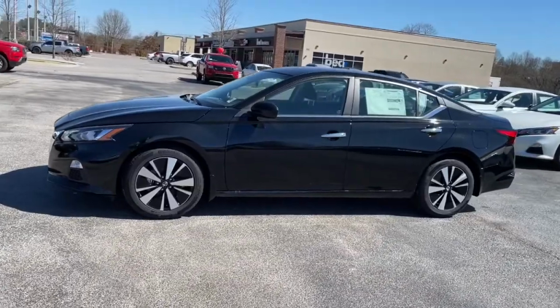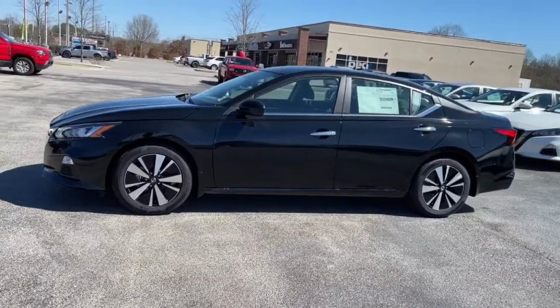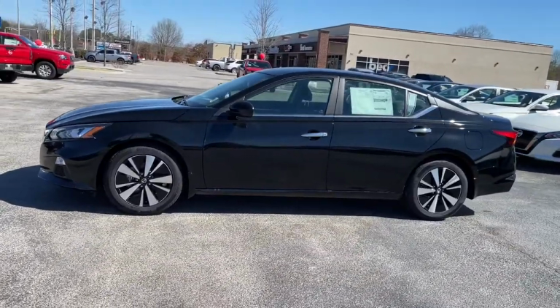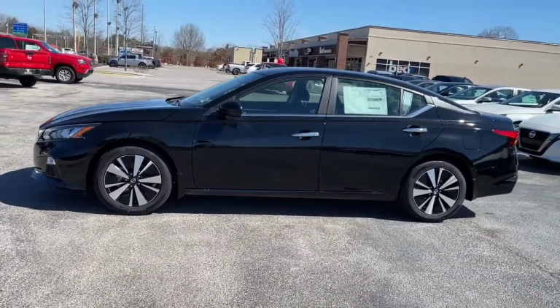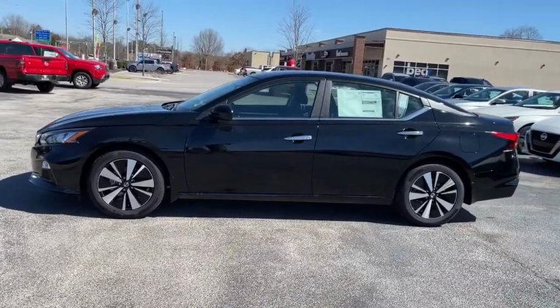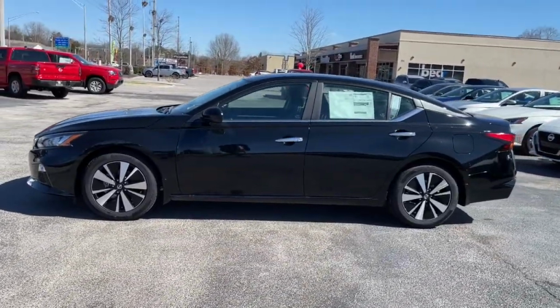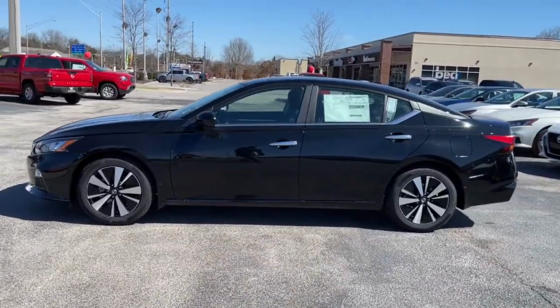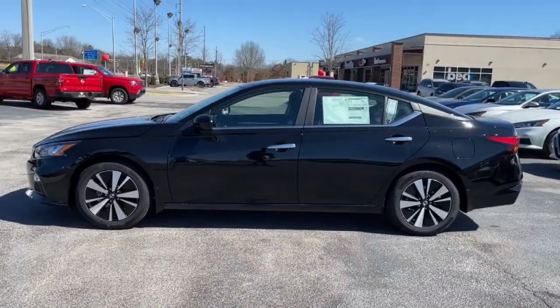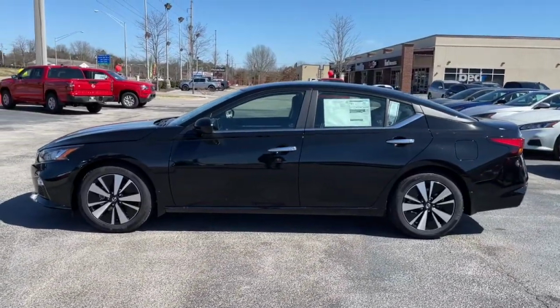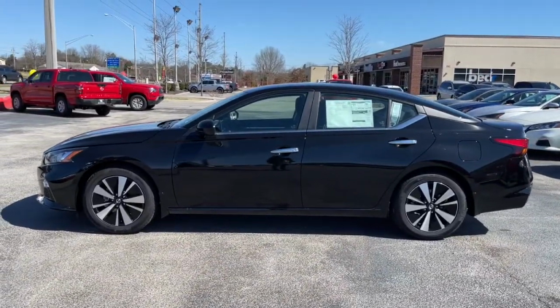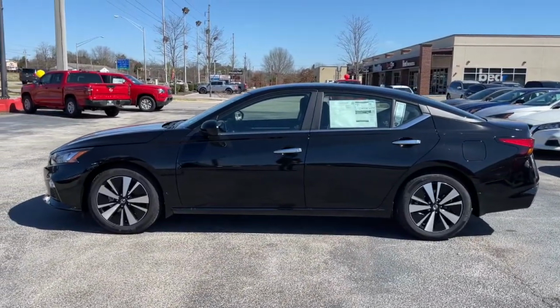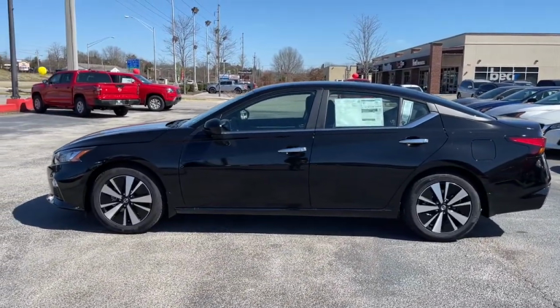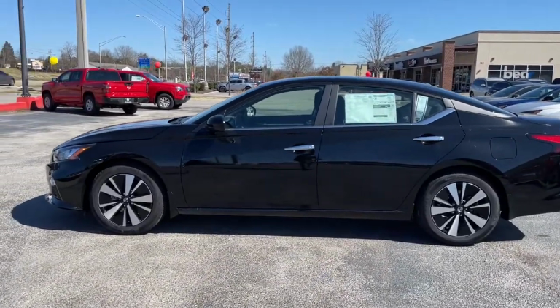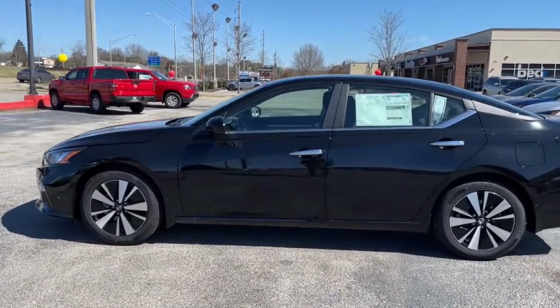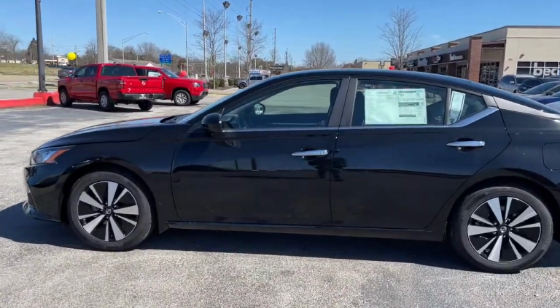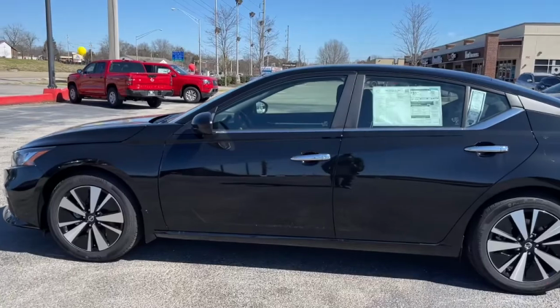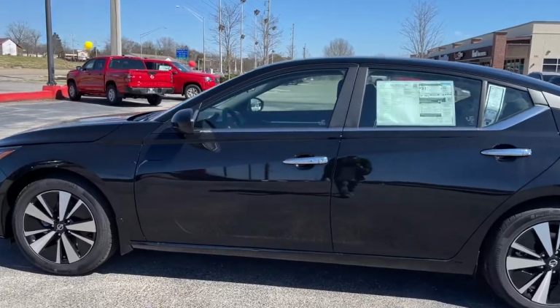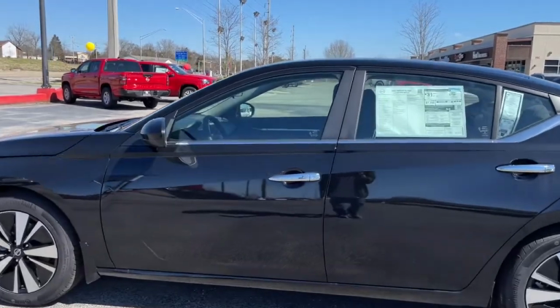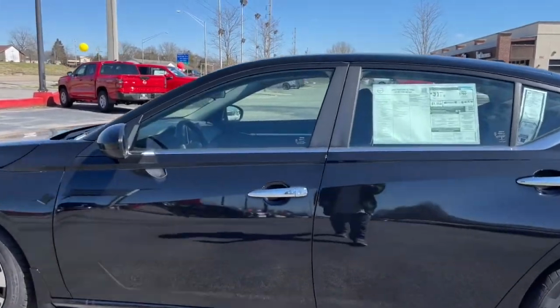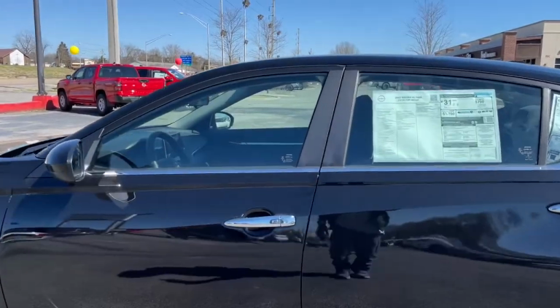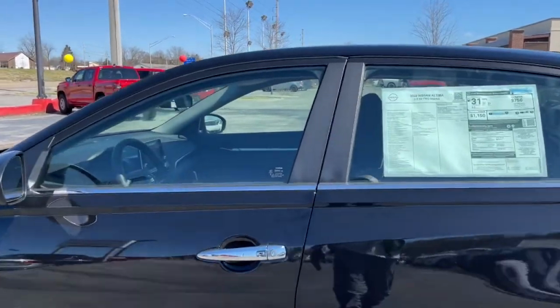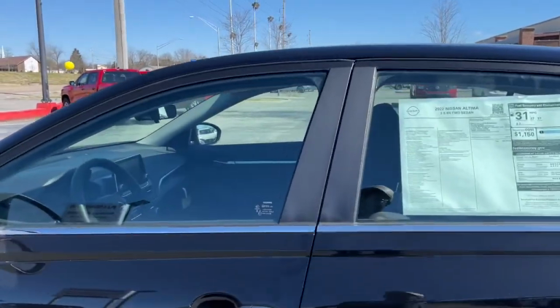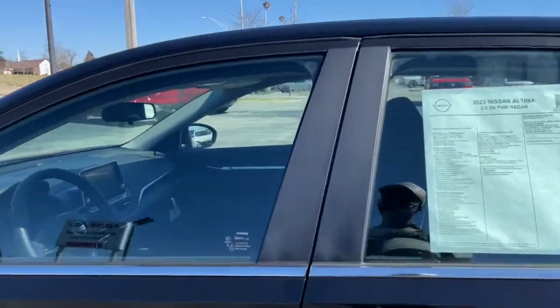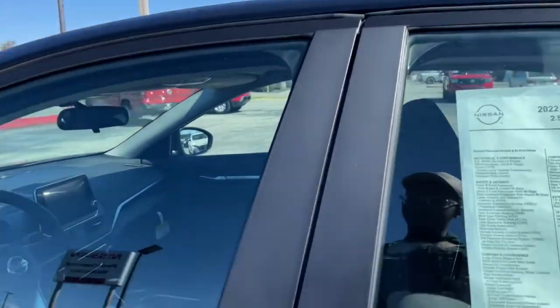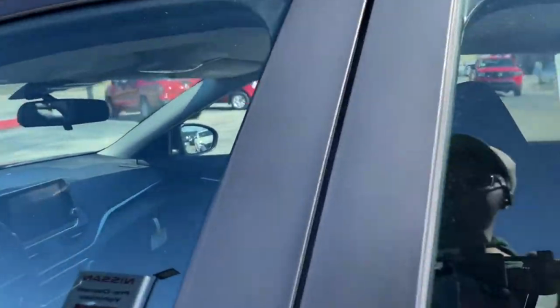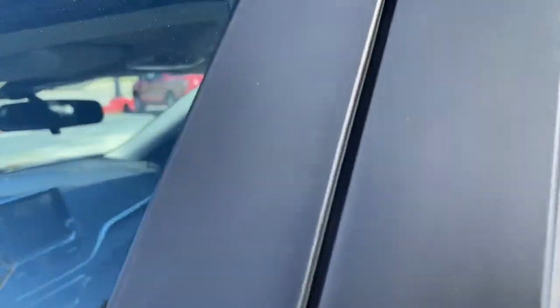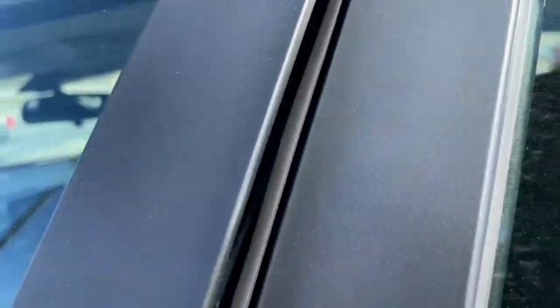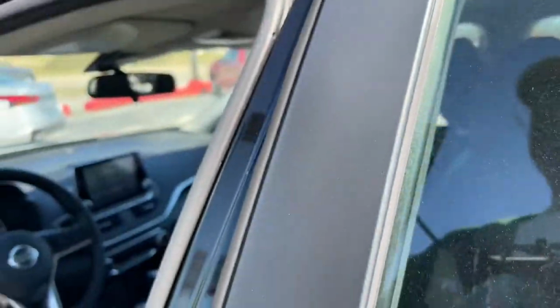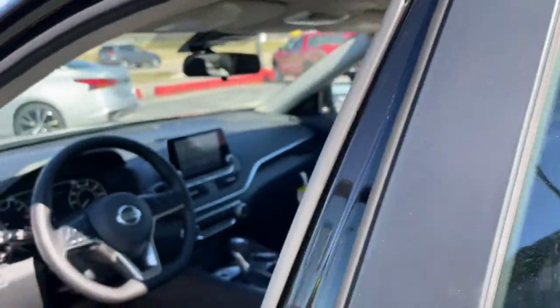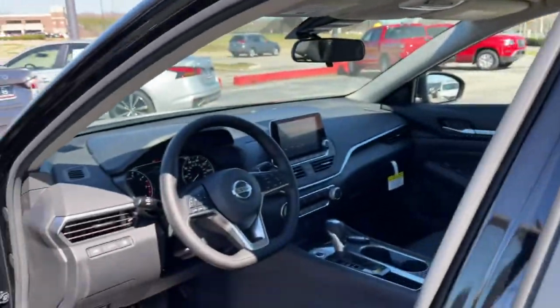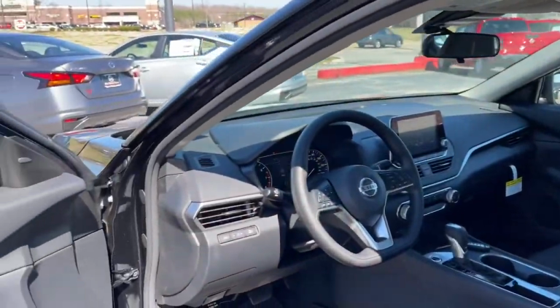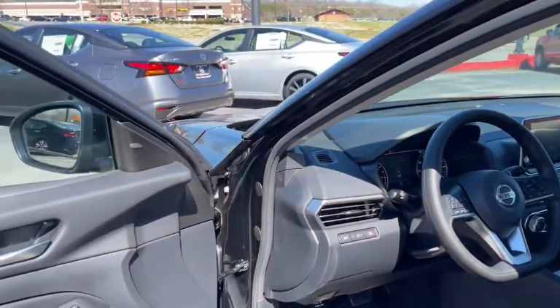Get into a family-focused sedan that knows how to have fun. This sporty Altima won't last long. Come in for a fun and easy test drive — our team will make it the best part of your day.